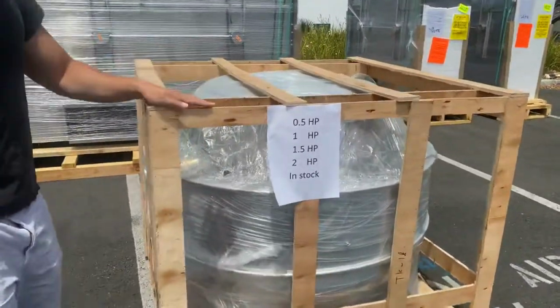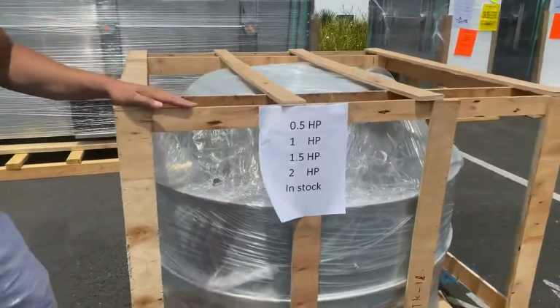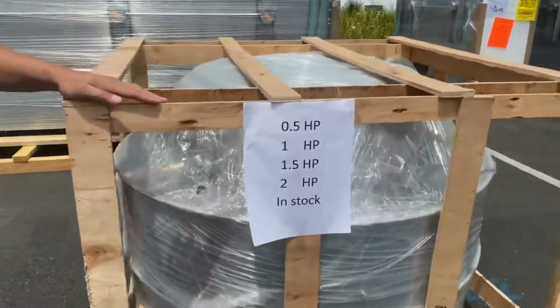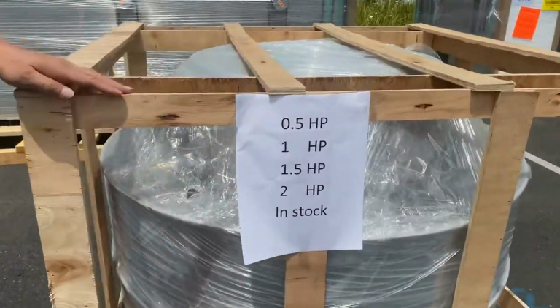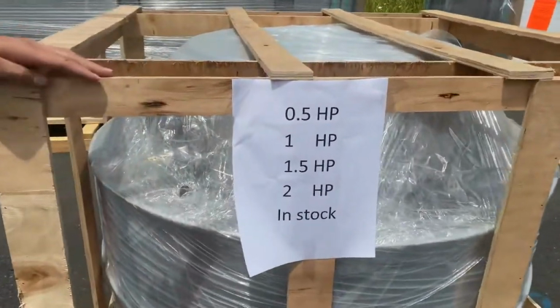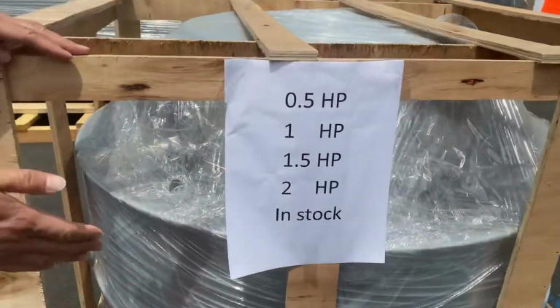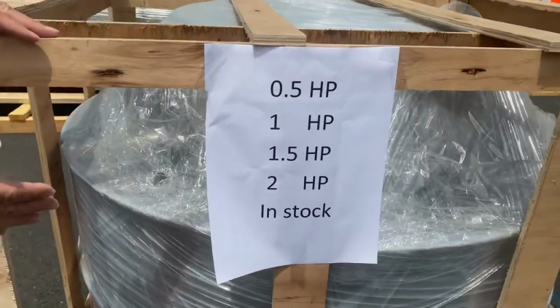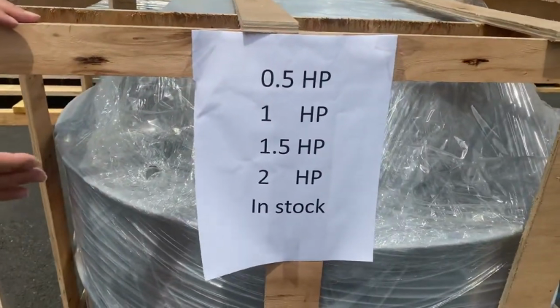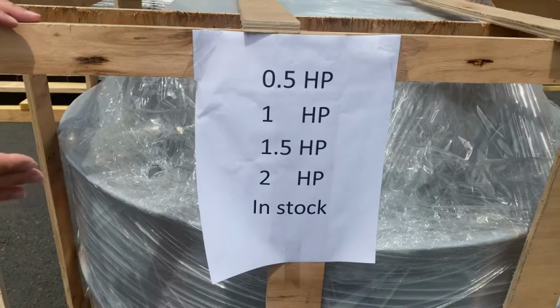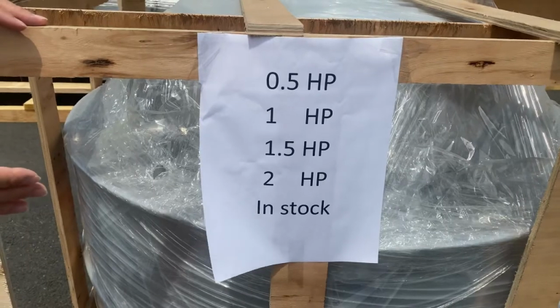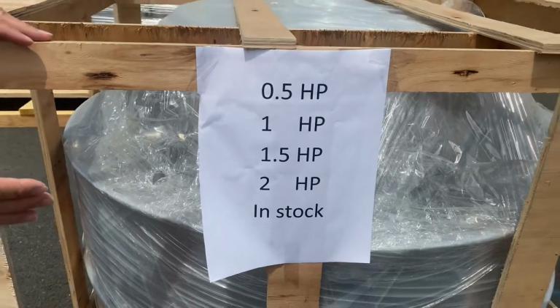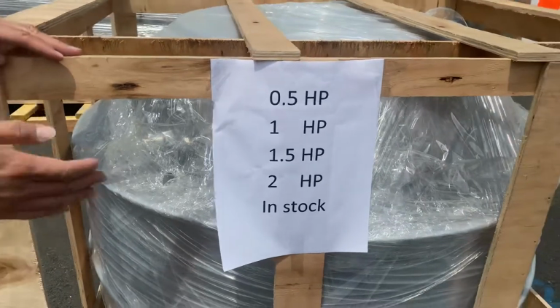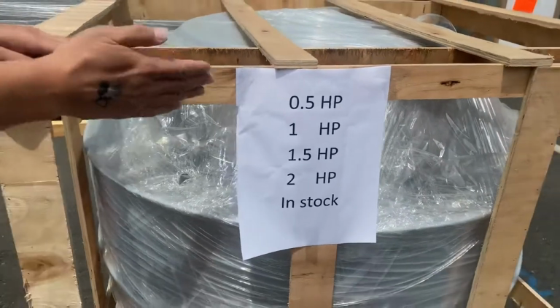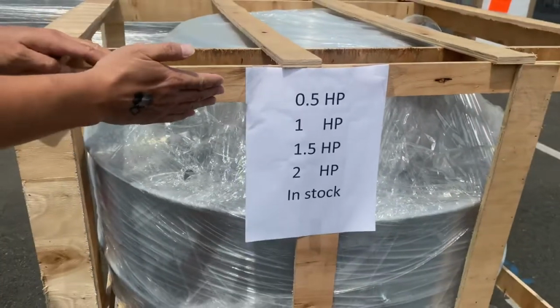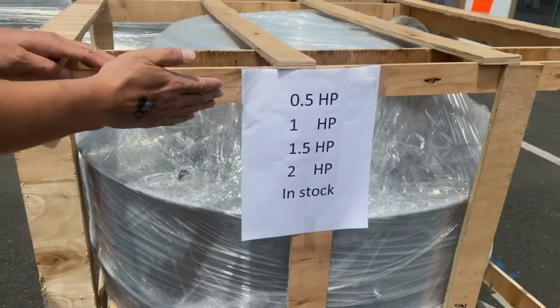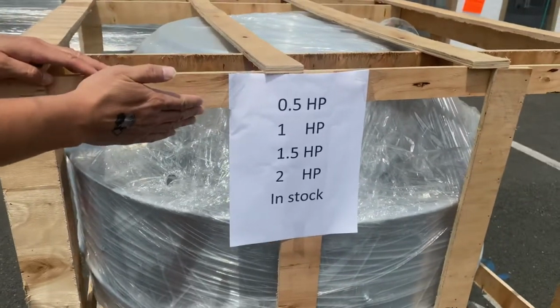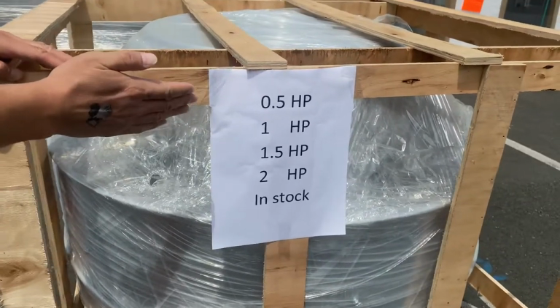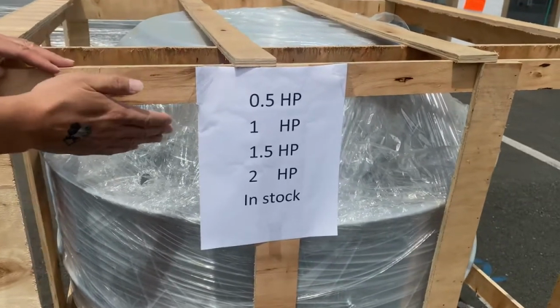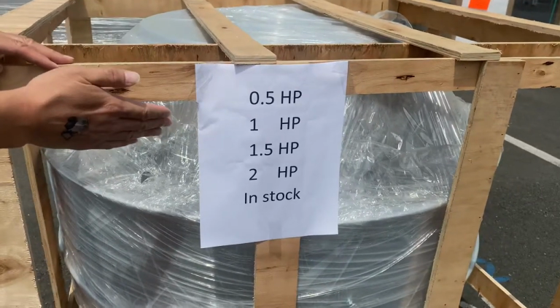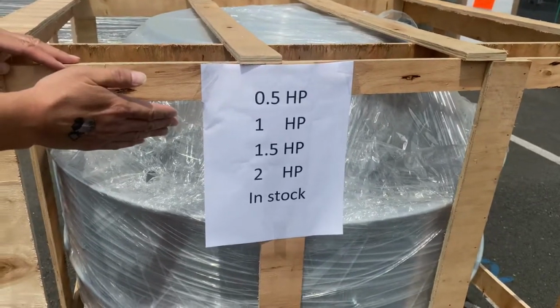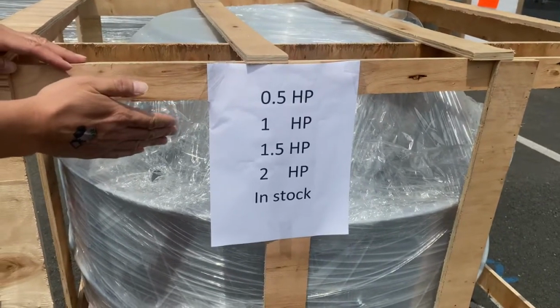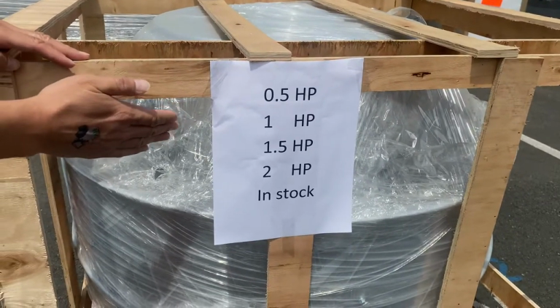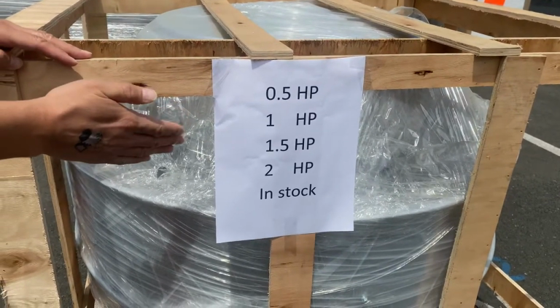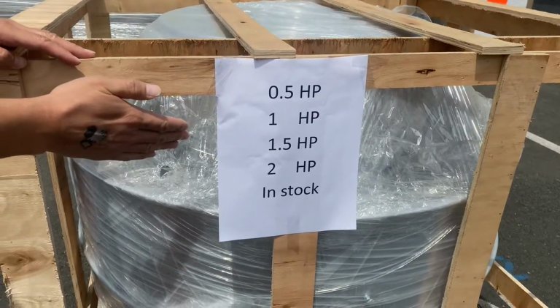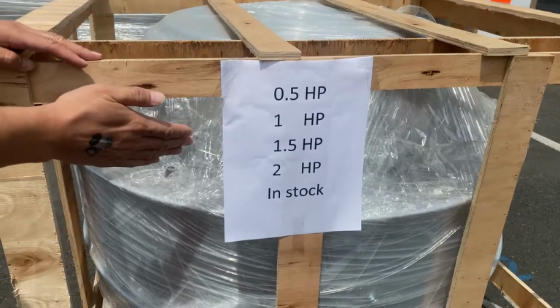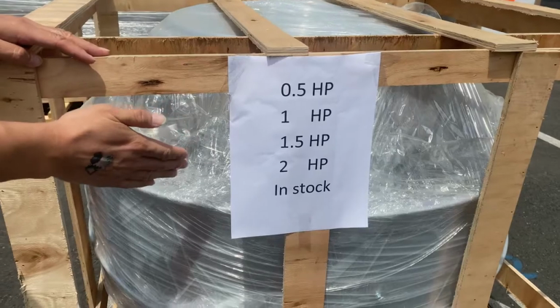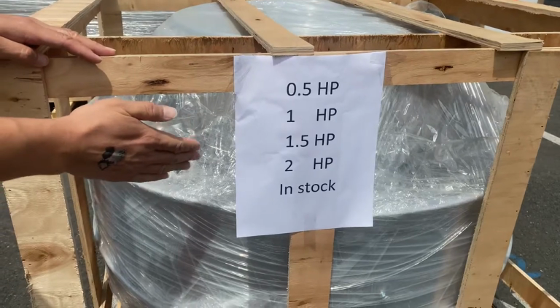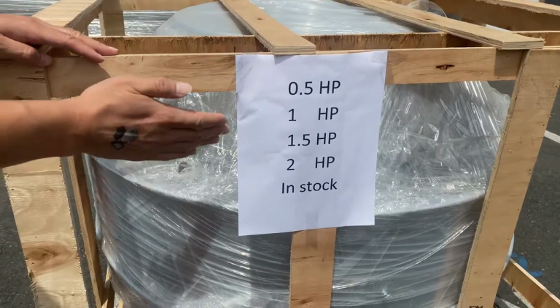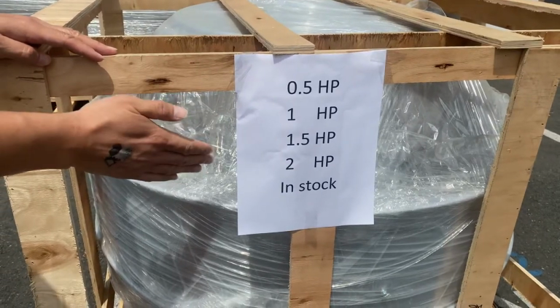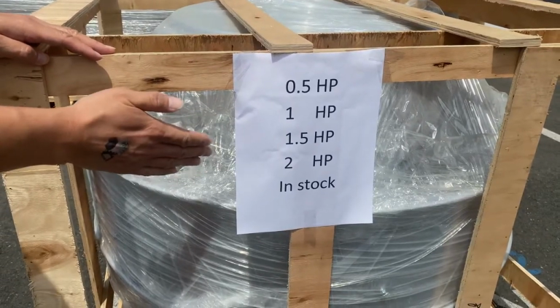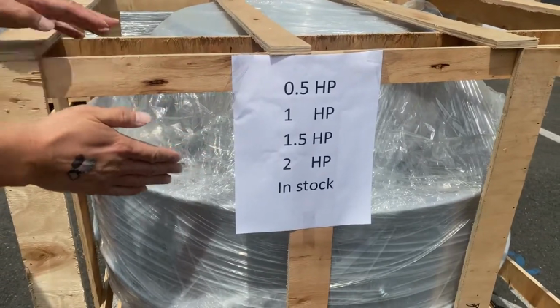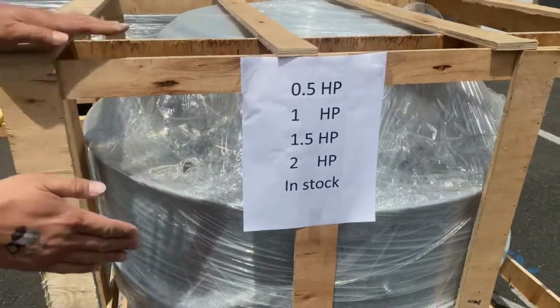Coming over here are the horsepowers for the exhaust fans that we carry: half, one, one and a half, and two horsepowers — all in stock.